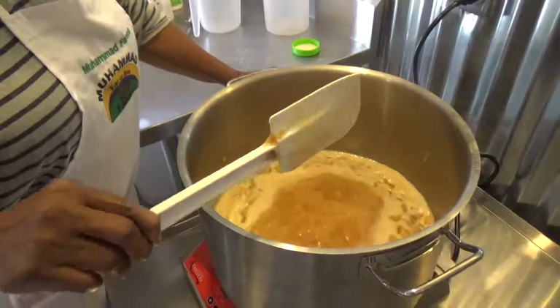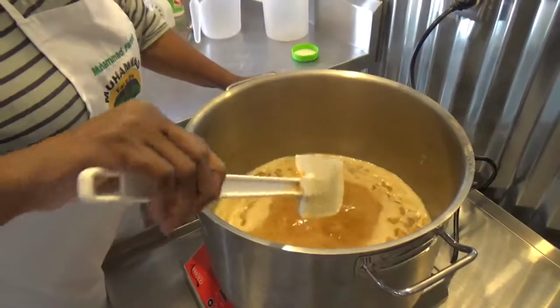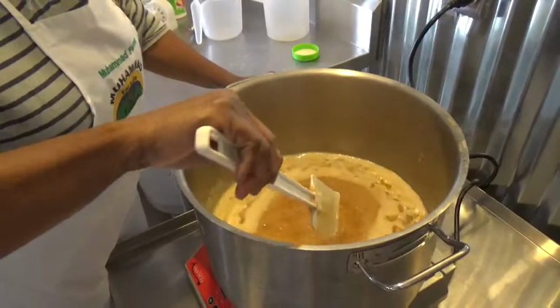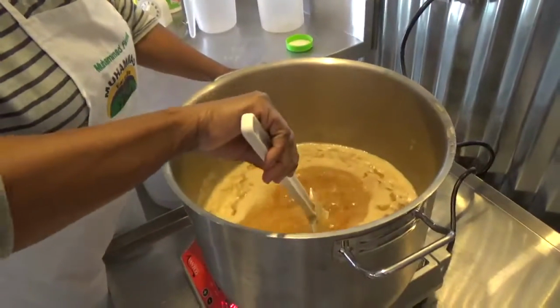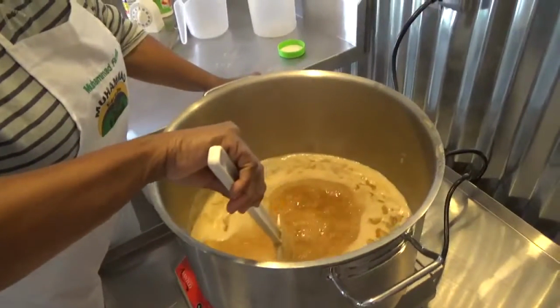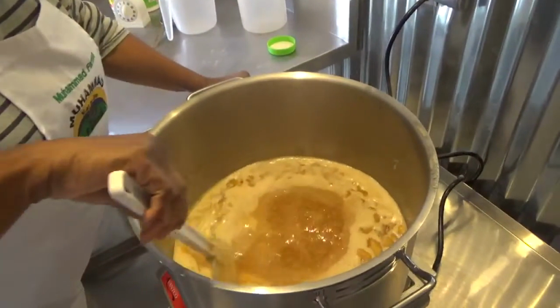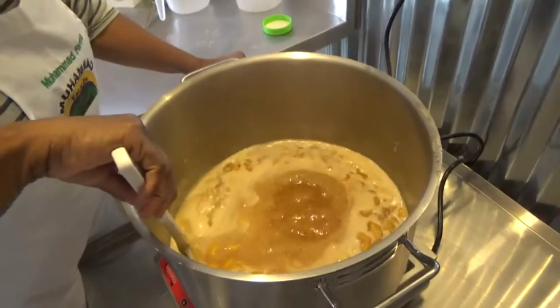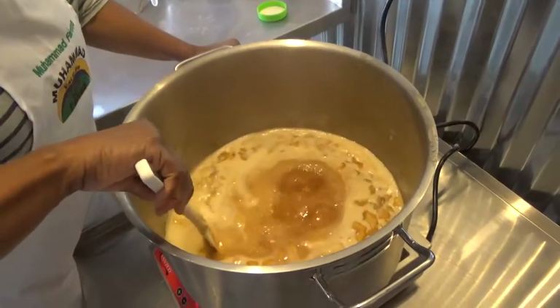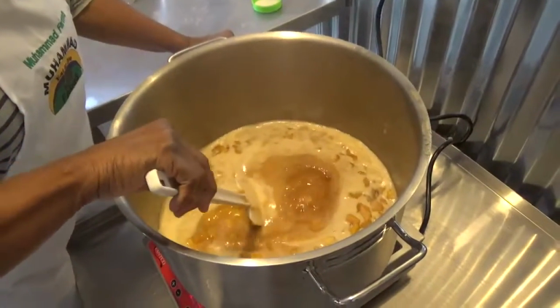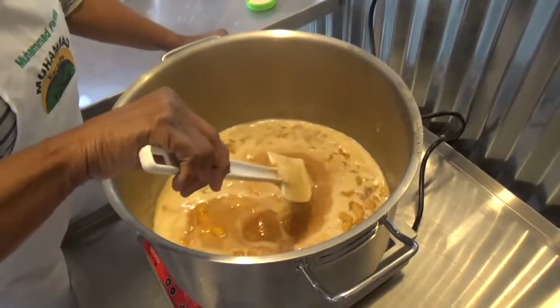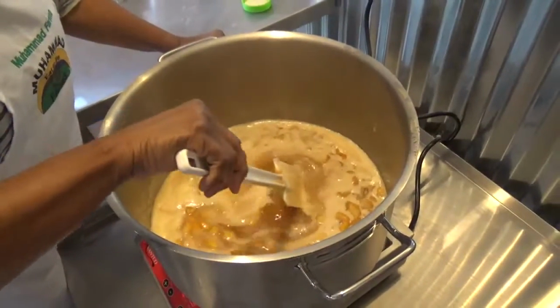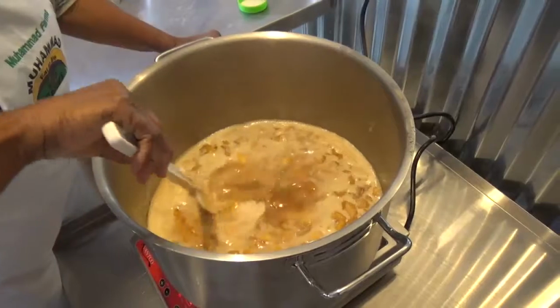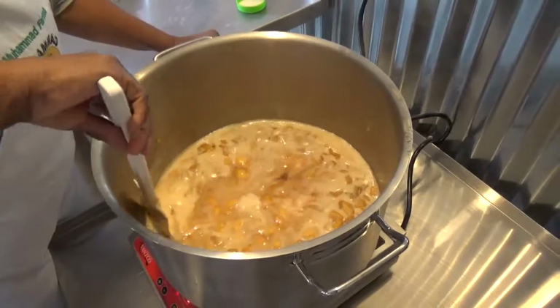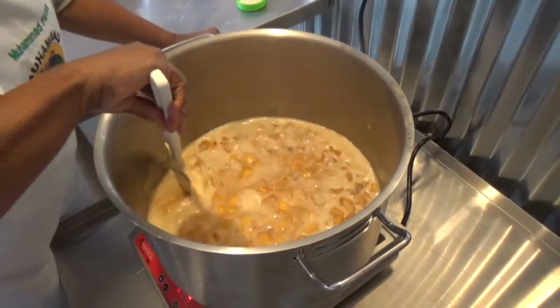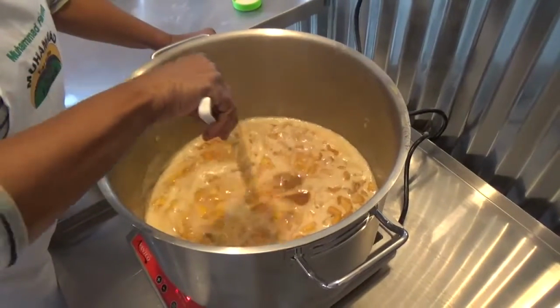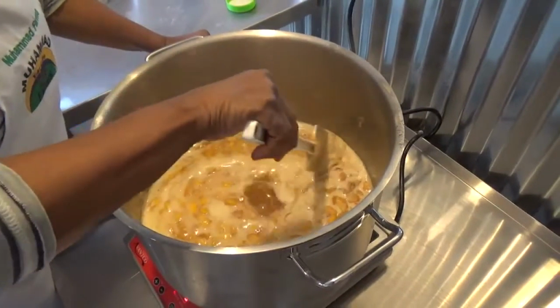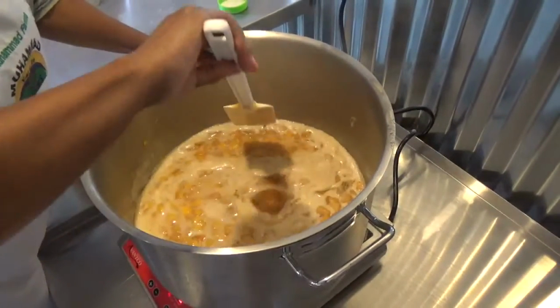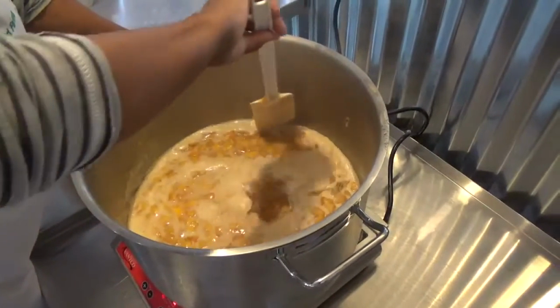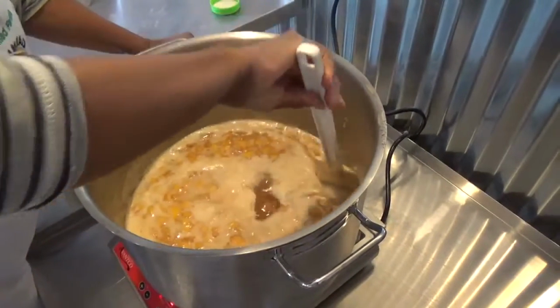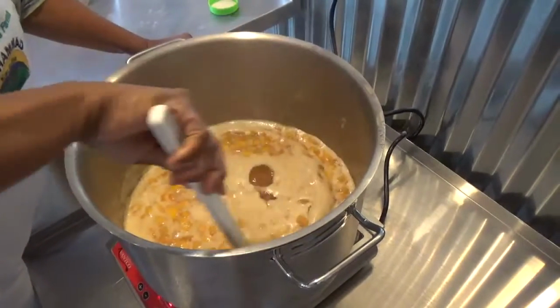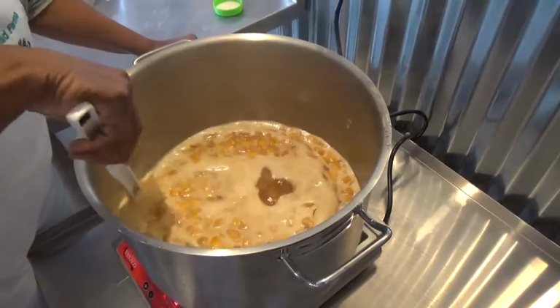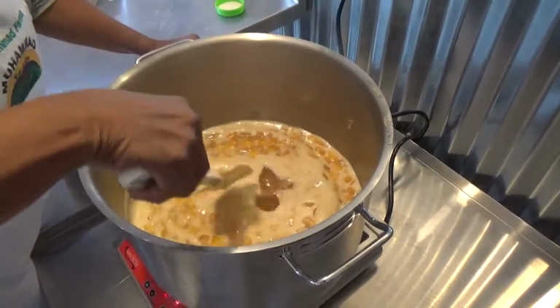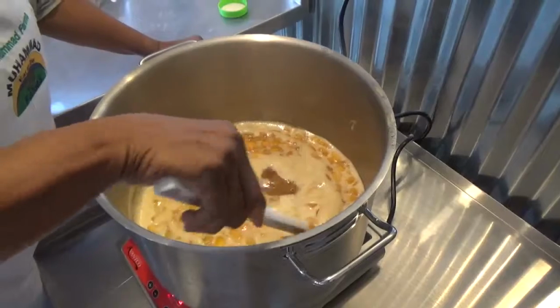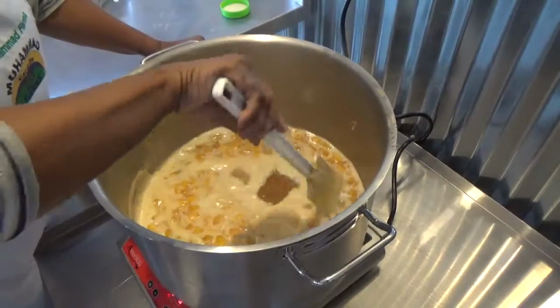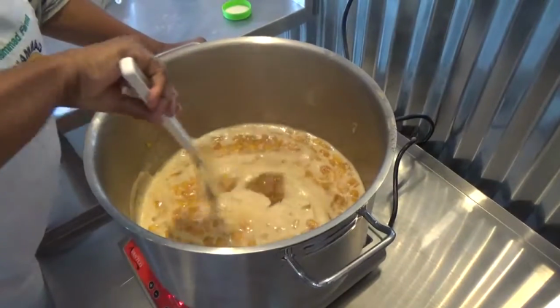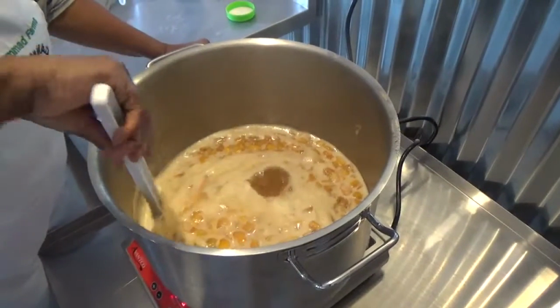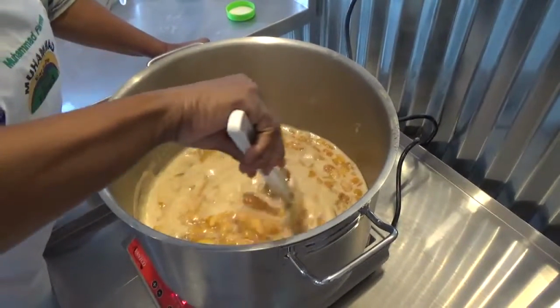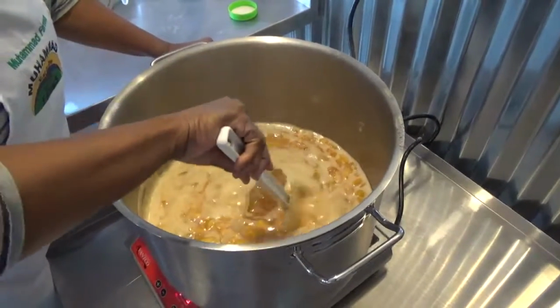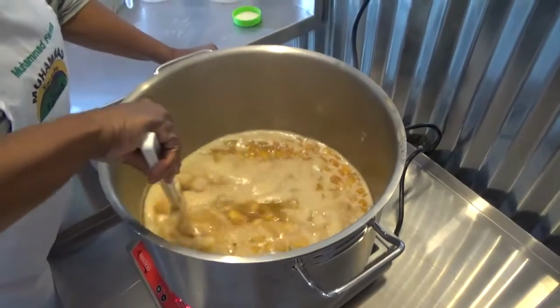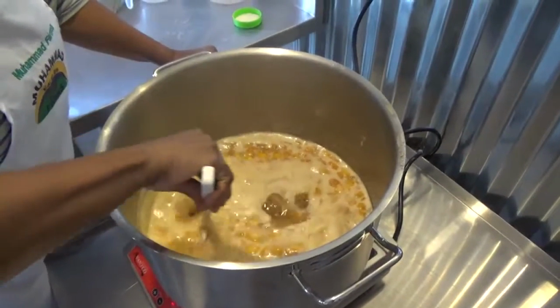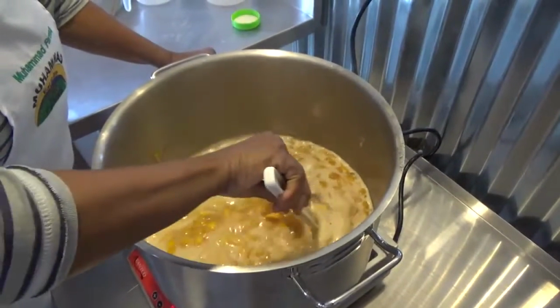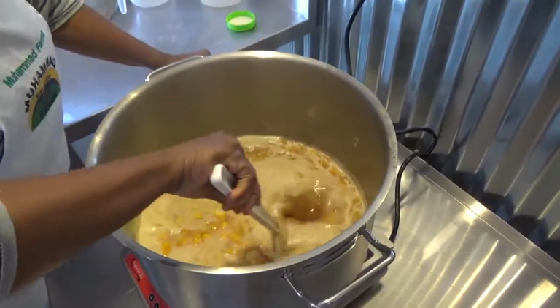As you can see, it is at the rolling boil stage and it boils for one minute — only one minute. And this is the foam I'm talking about. I'll show you how I will skim this foam.